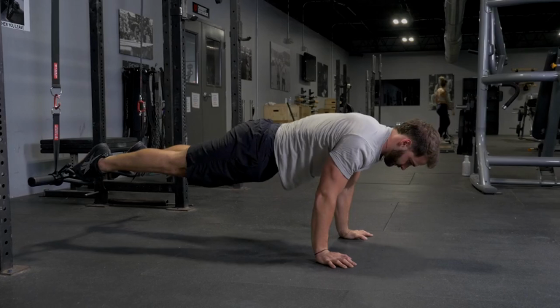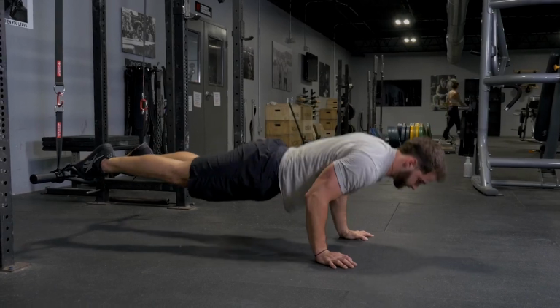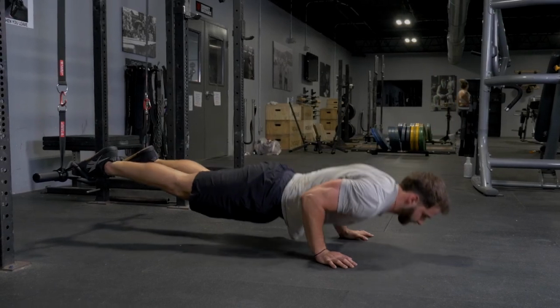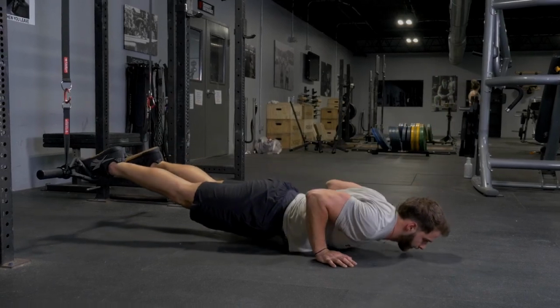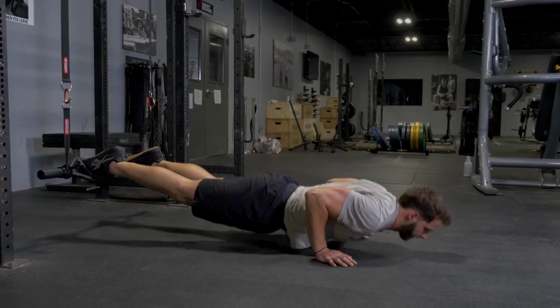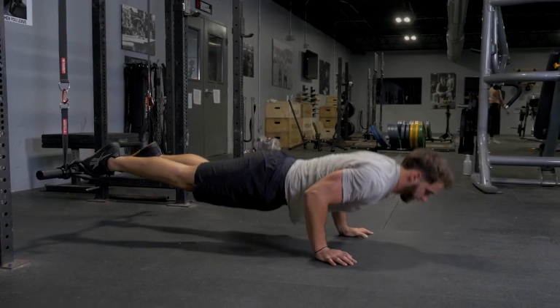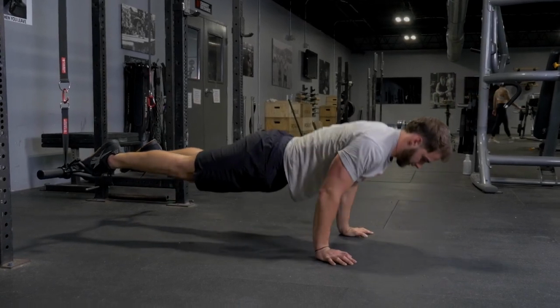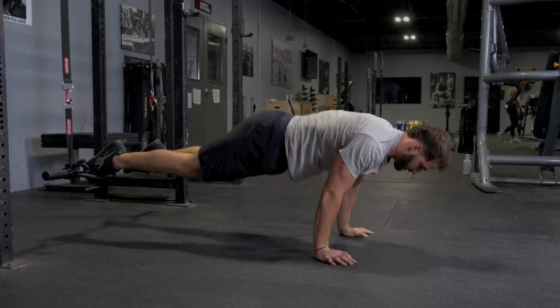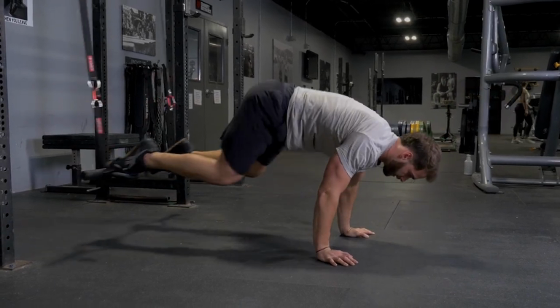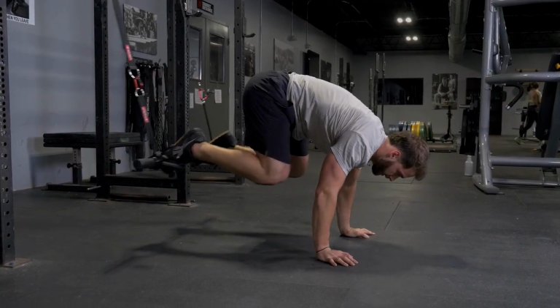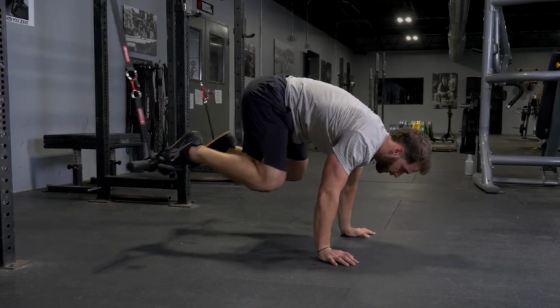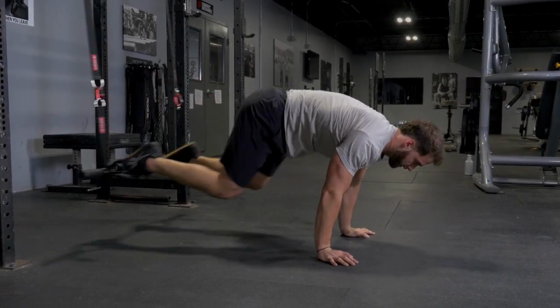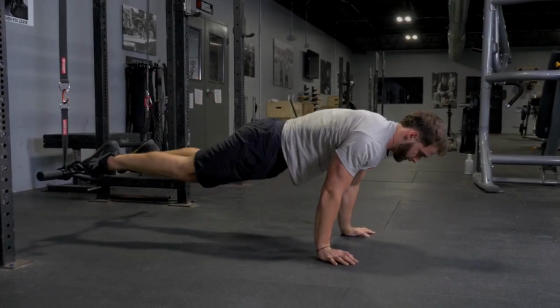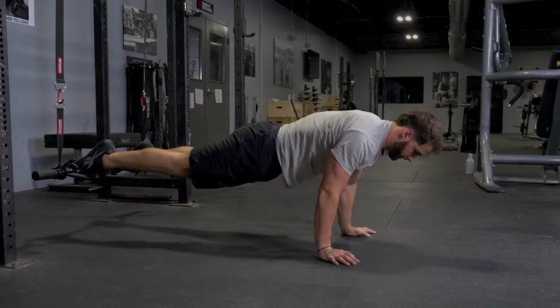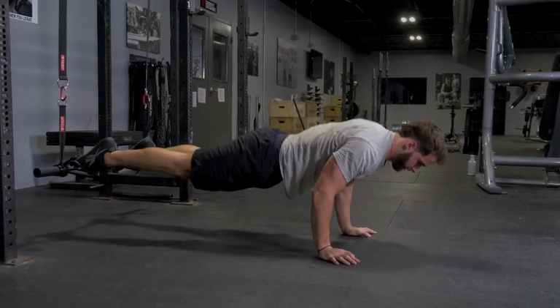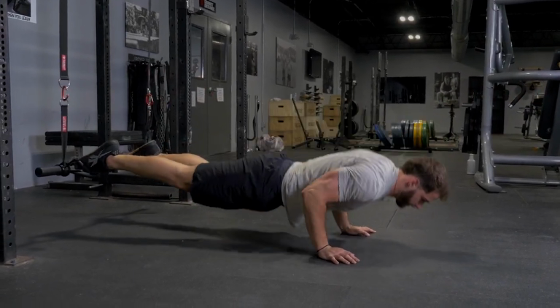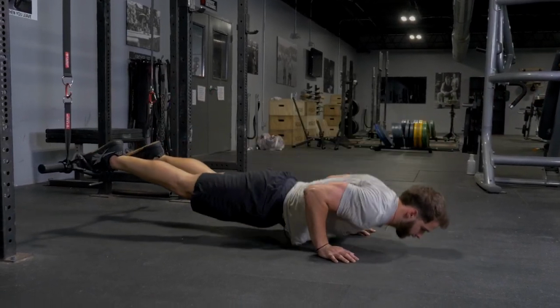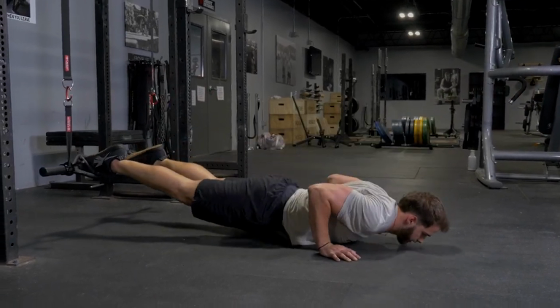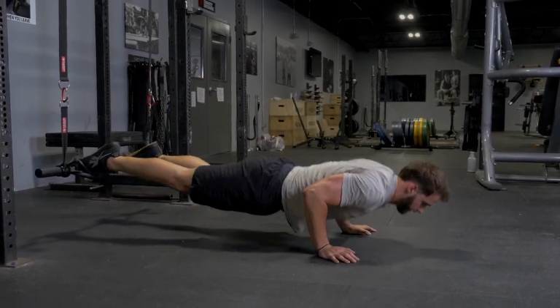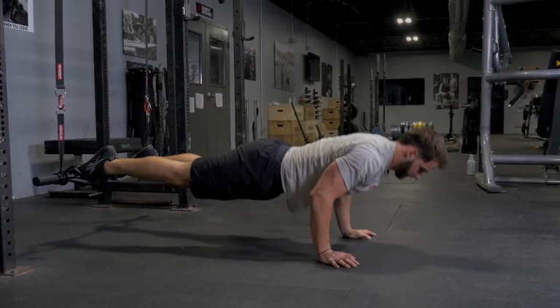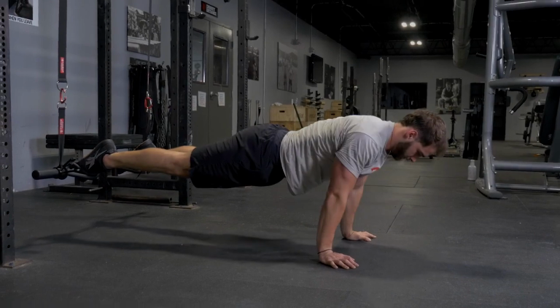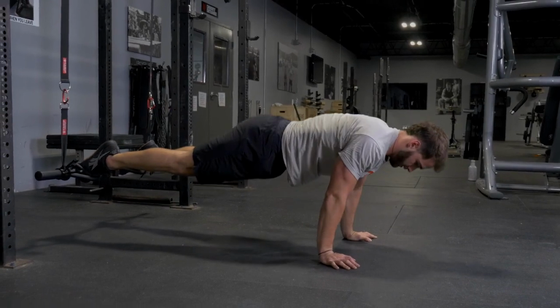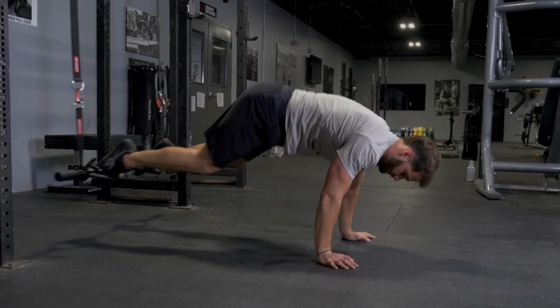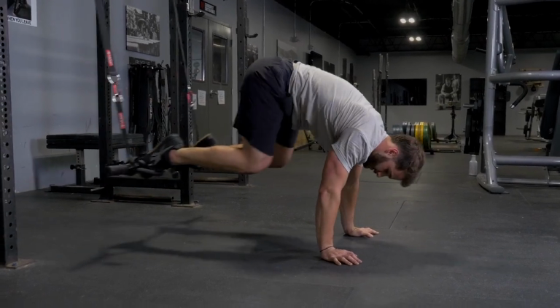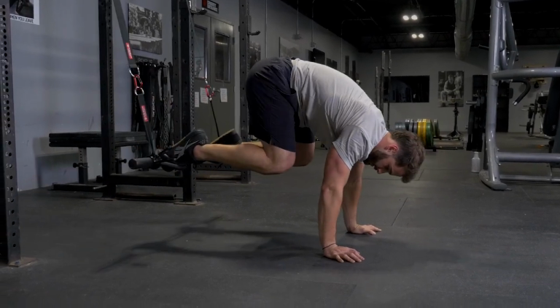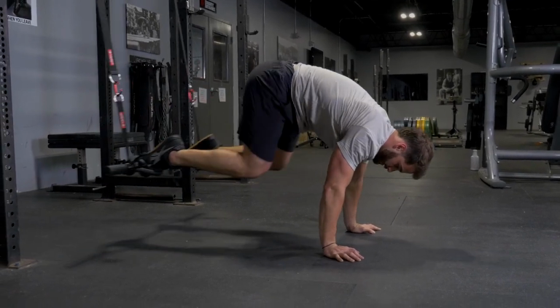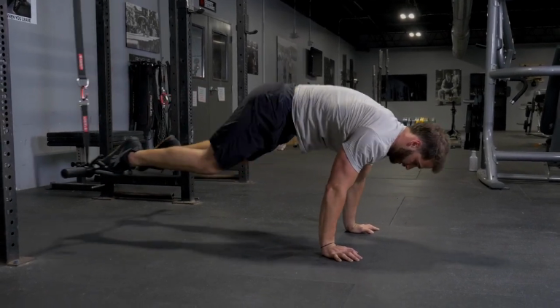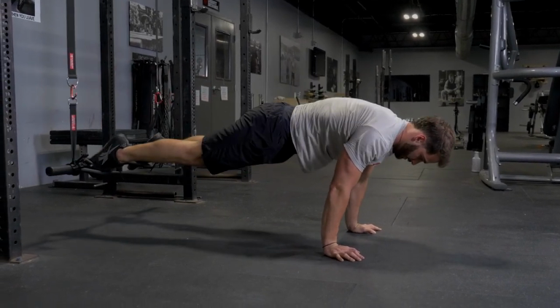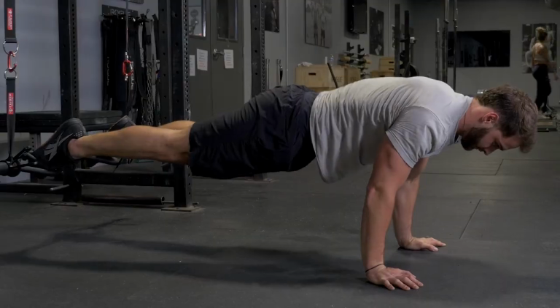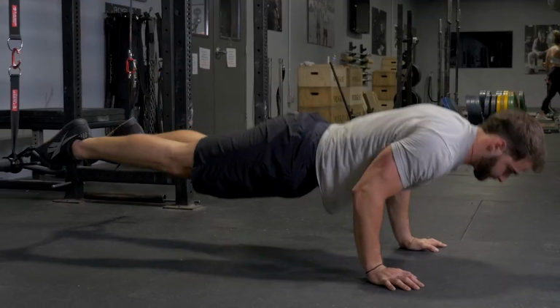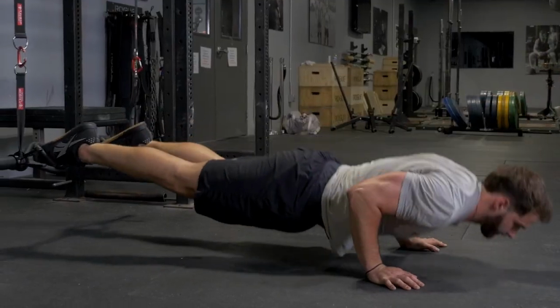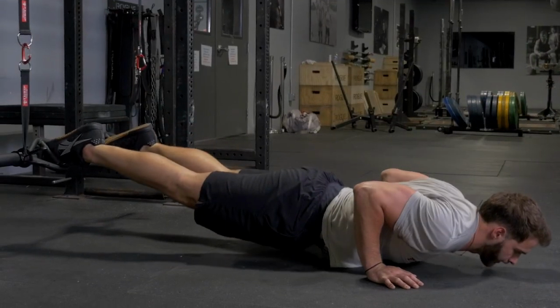The suspension tuck and push-up trains your abs, hip flexors, chest, front deltoids, and triceps.